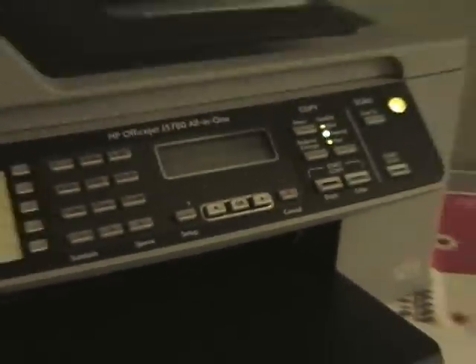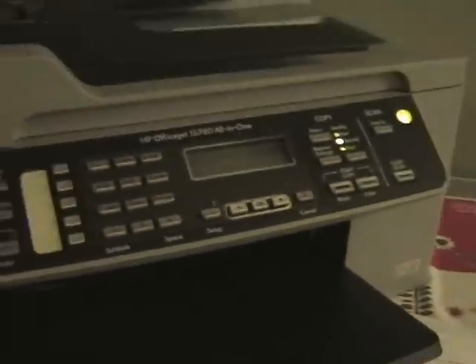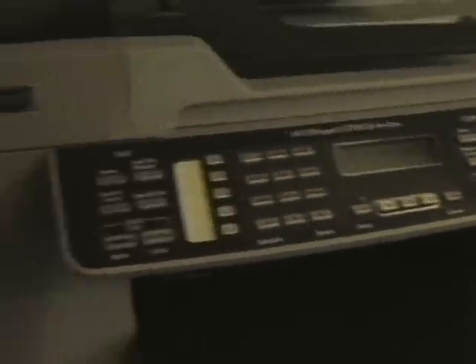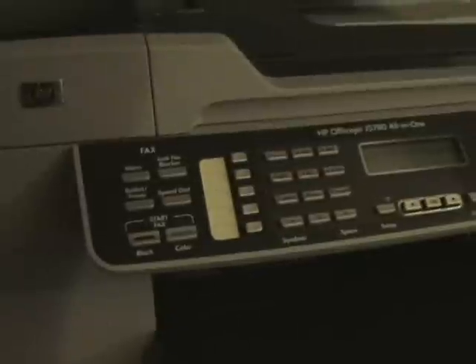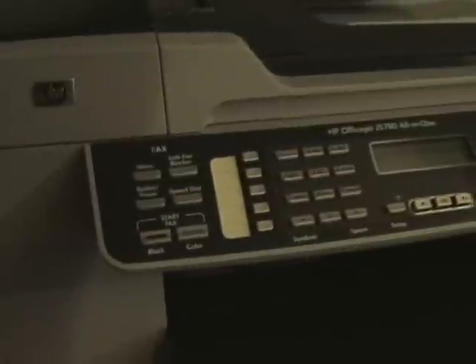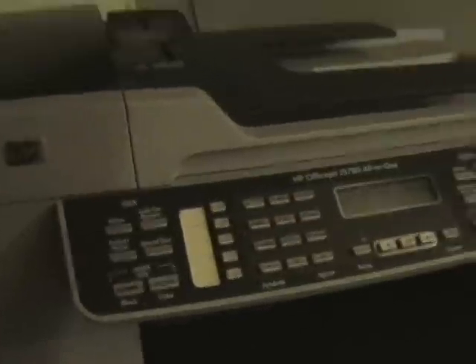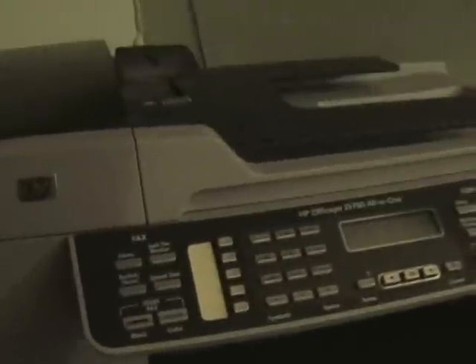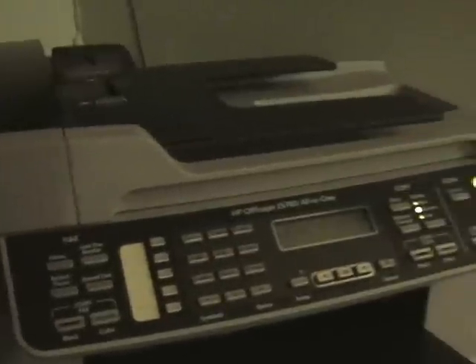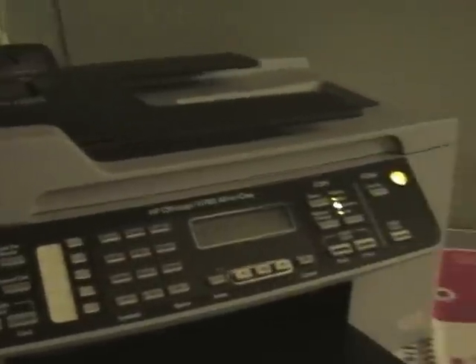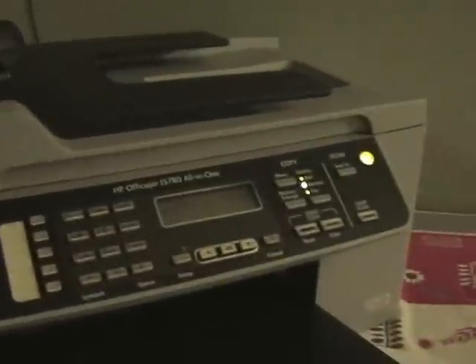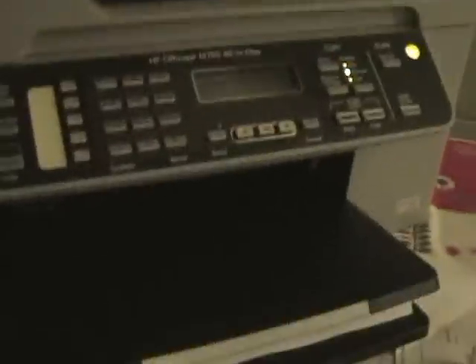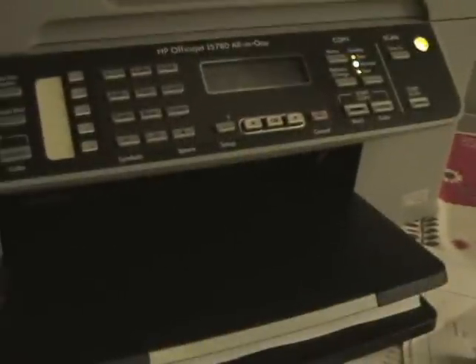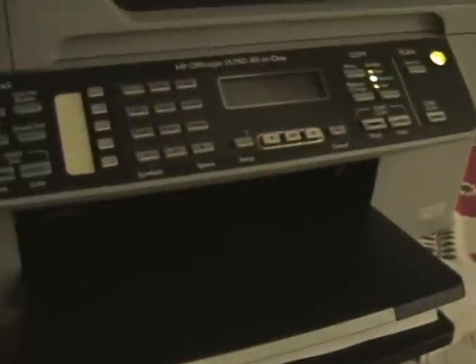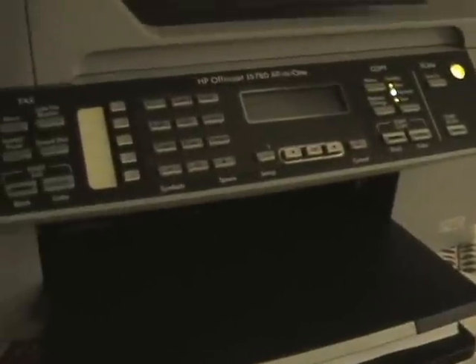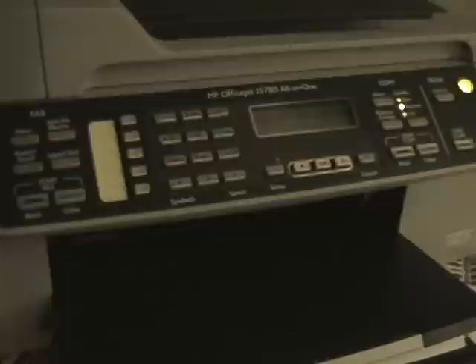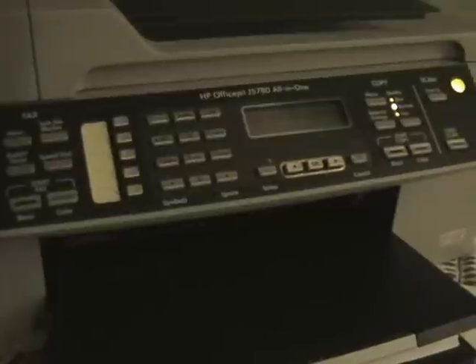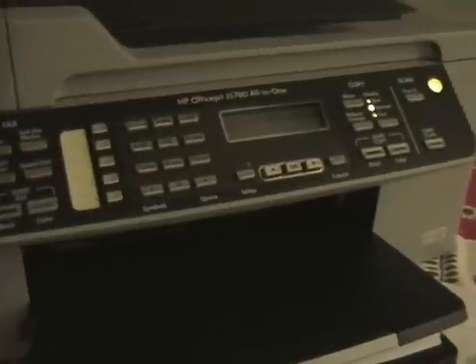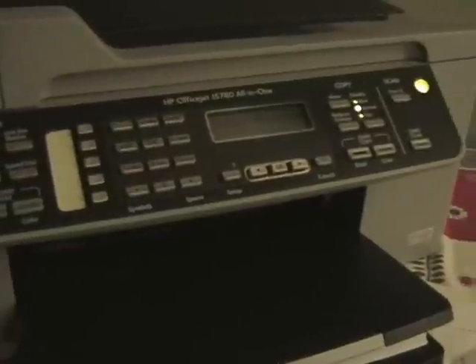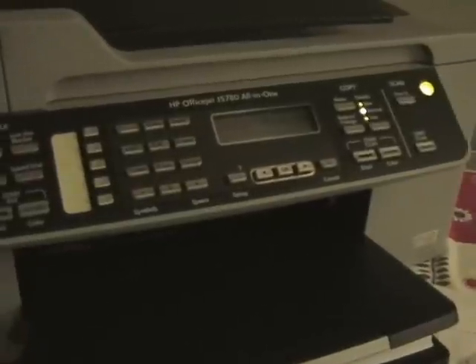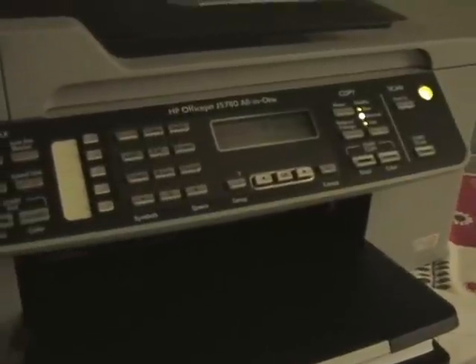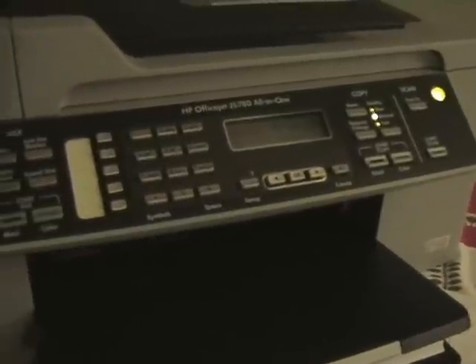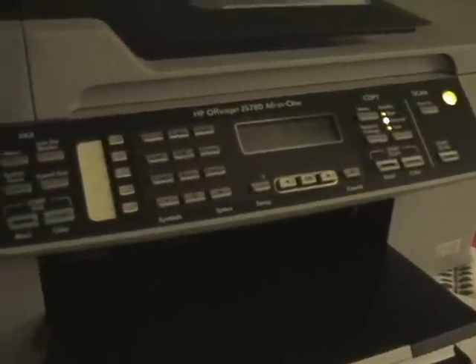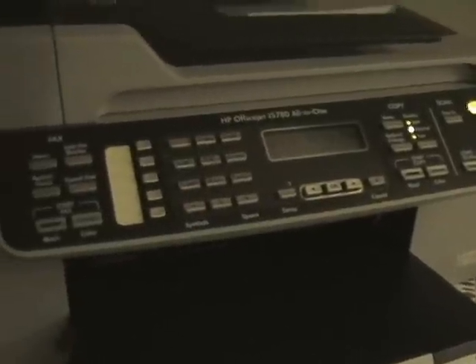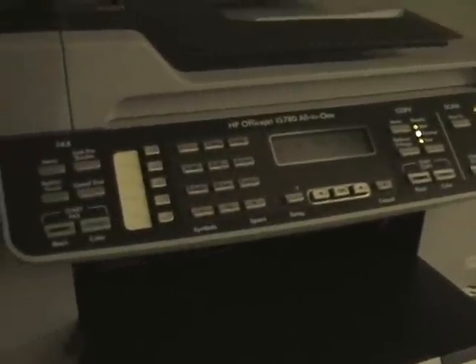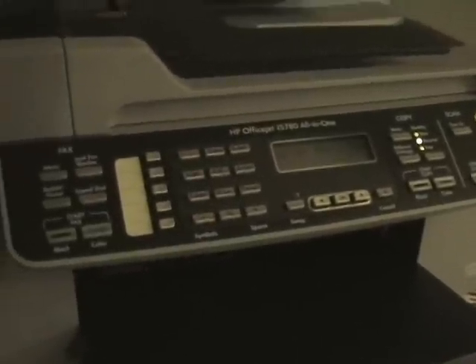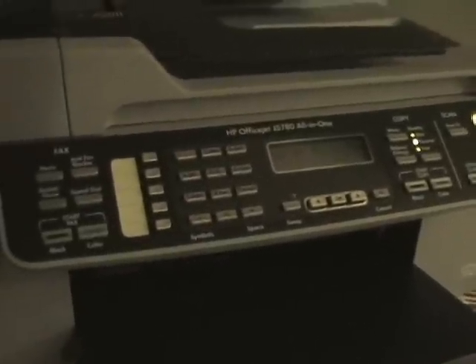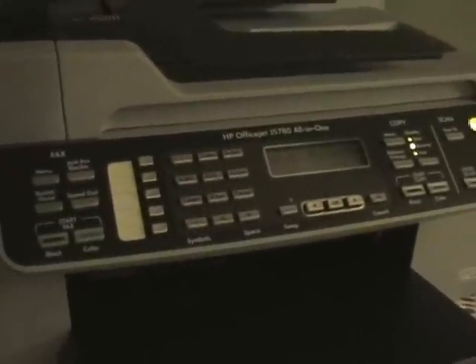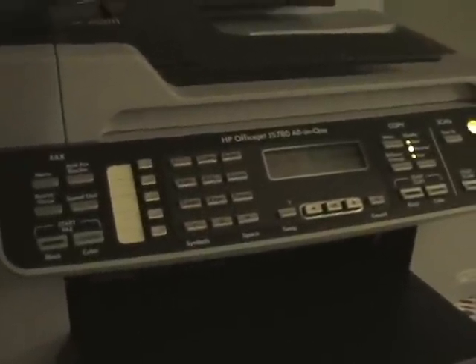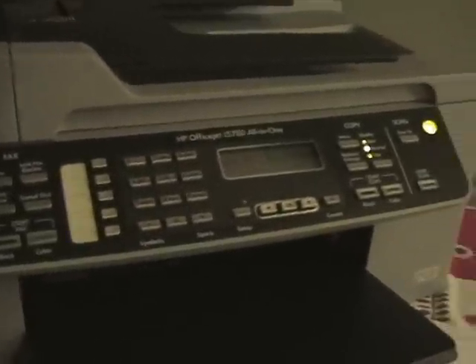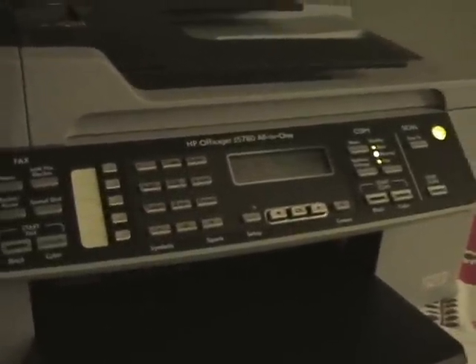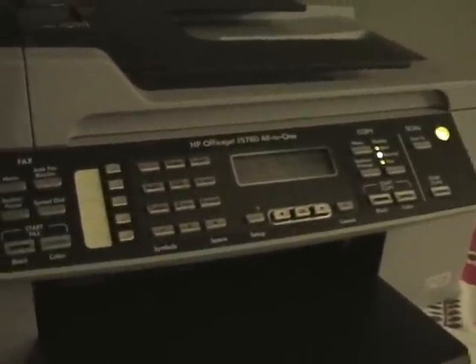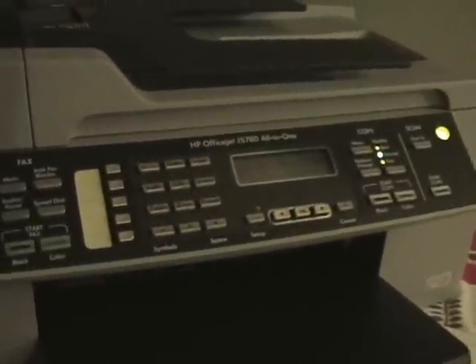But that's just my two cents. If you want an all-around good printer, scanner, fax, copier, this is it. Take care.